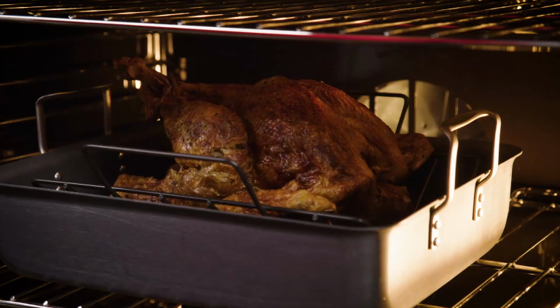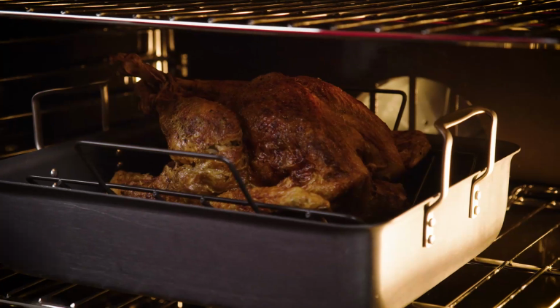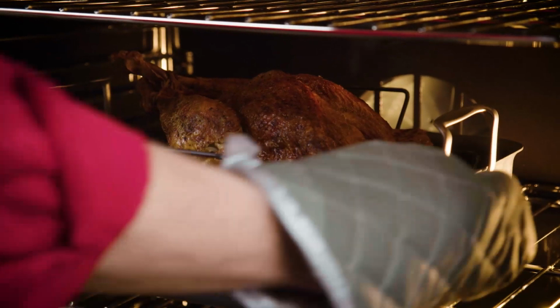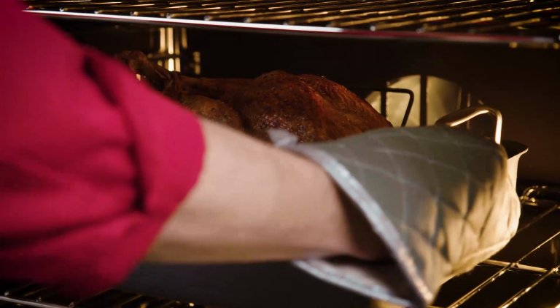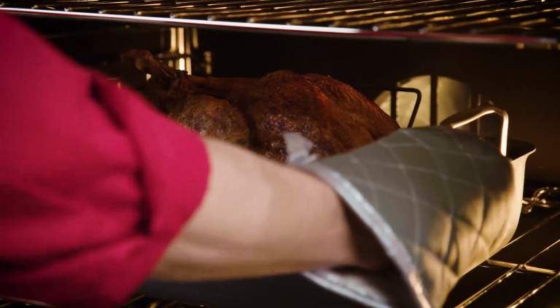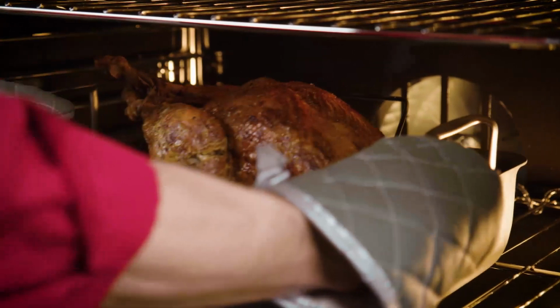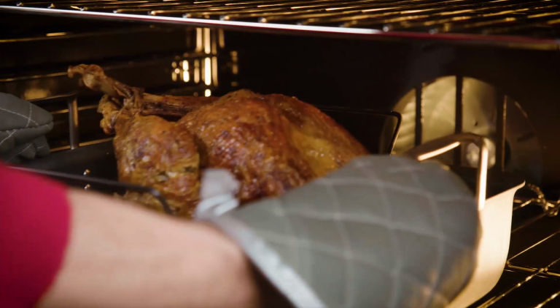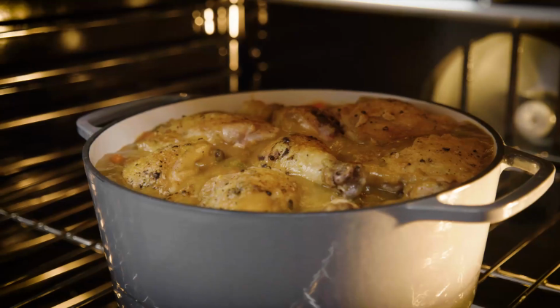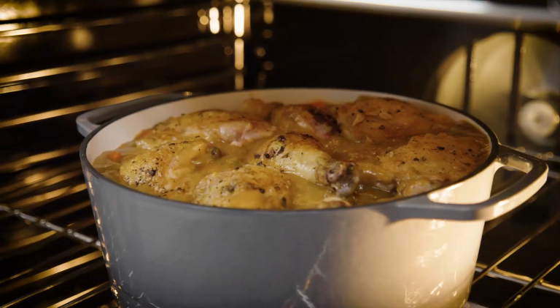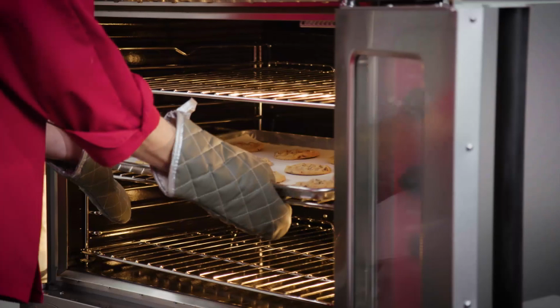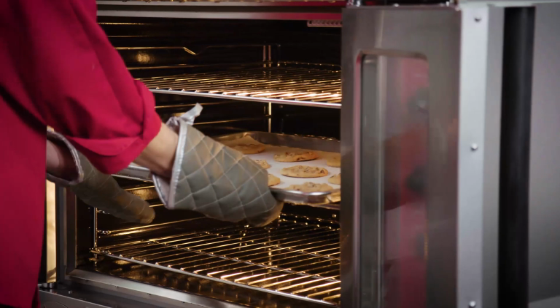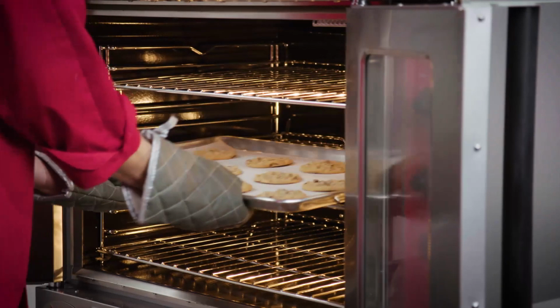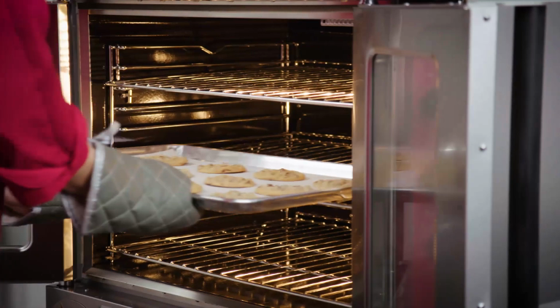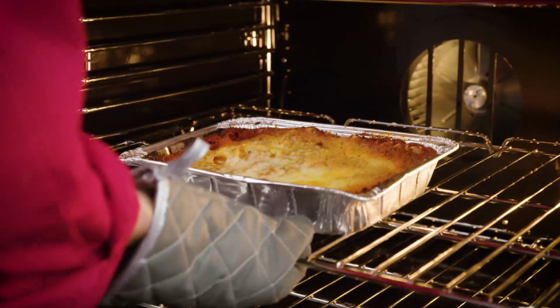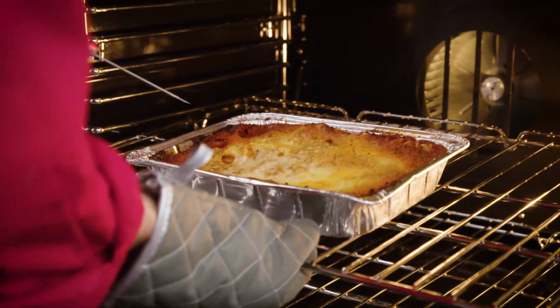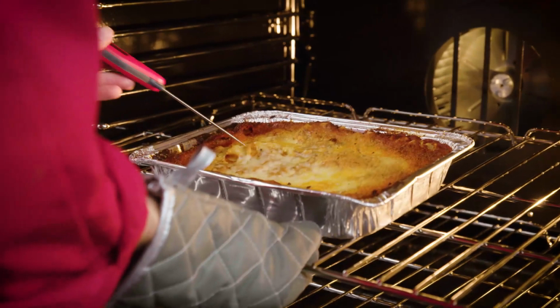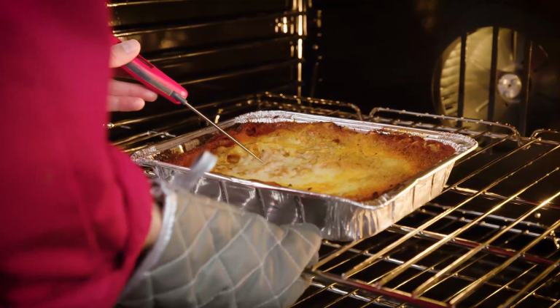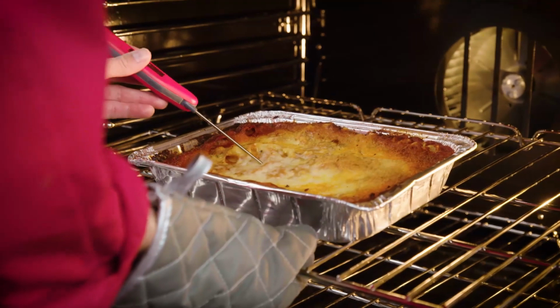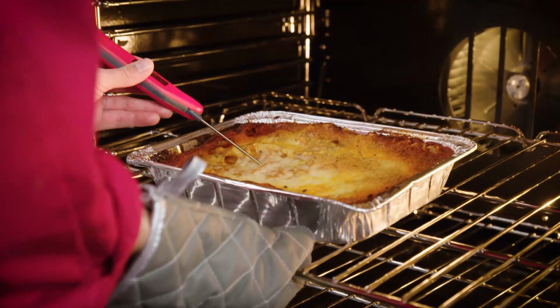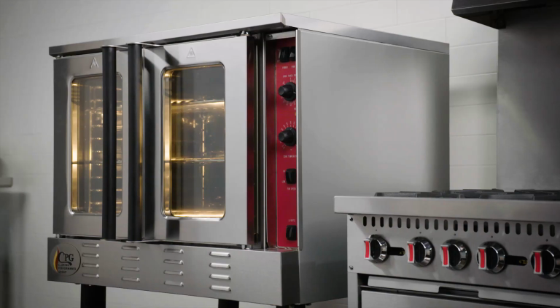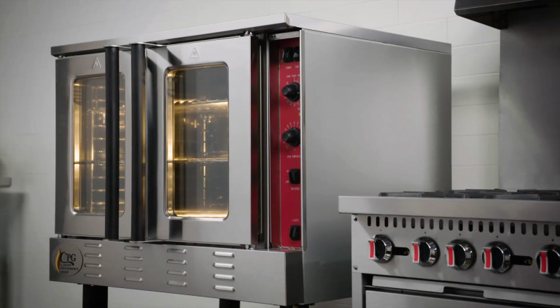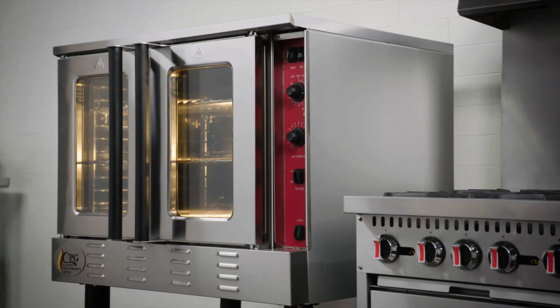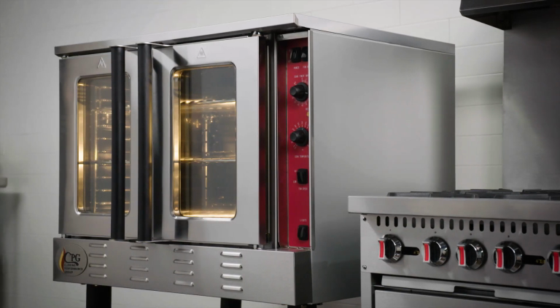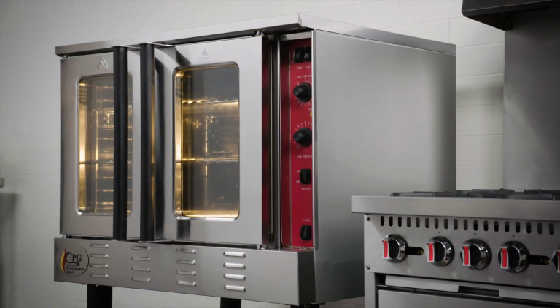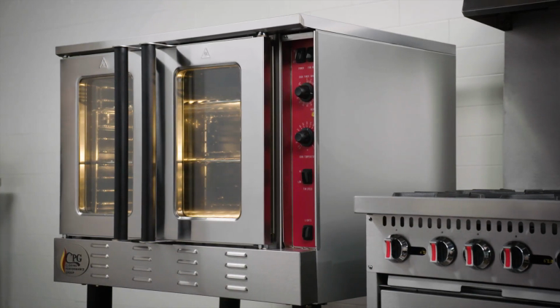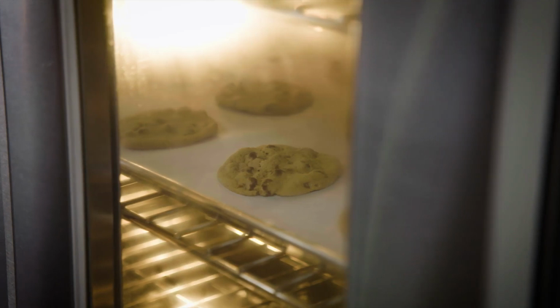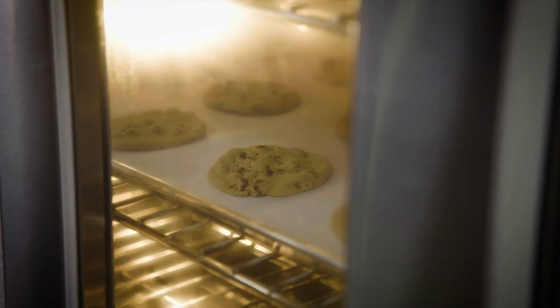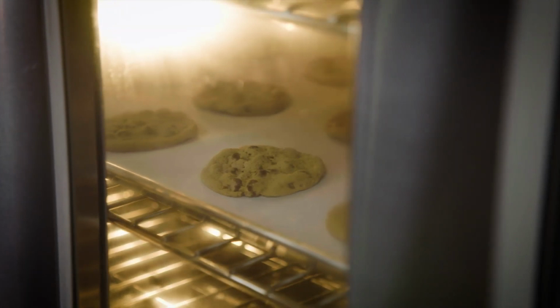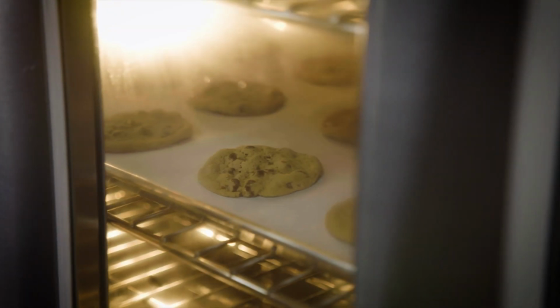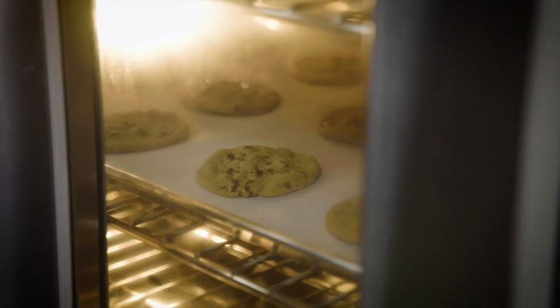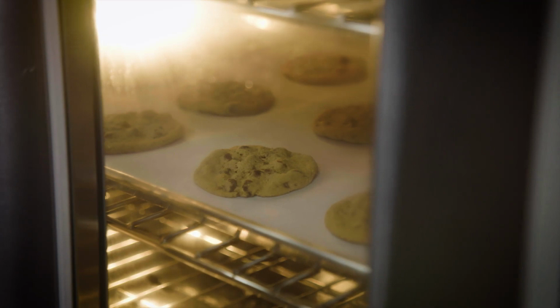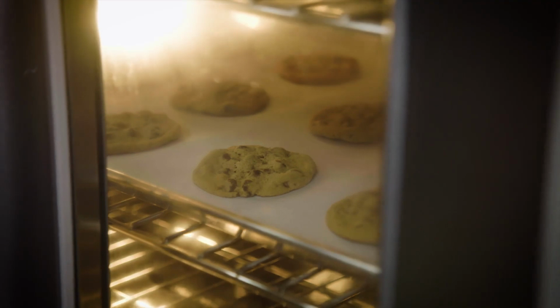This makes them perfect for roasting, braising, baking, or re-thermalizing food in bulk. Gas units even offer an automatic ignition system to prevent flame-out.